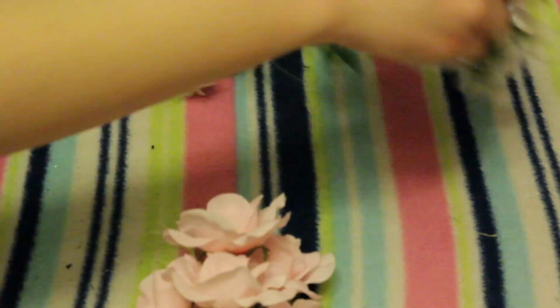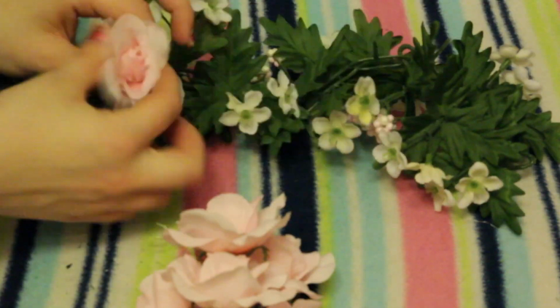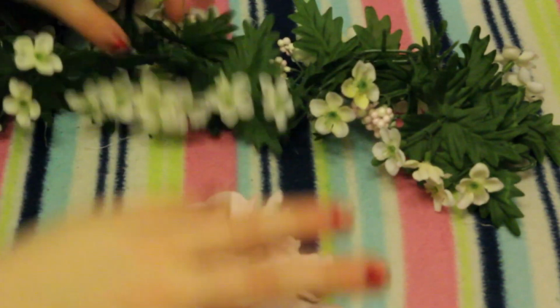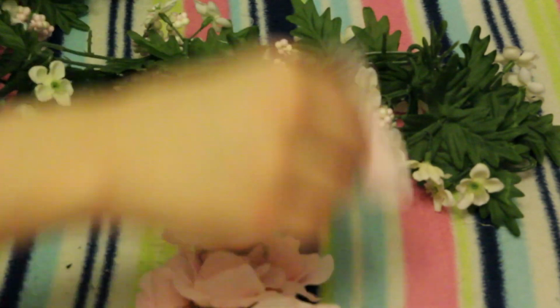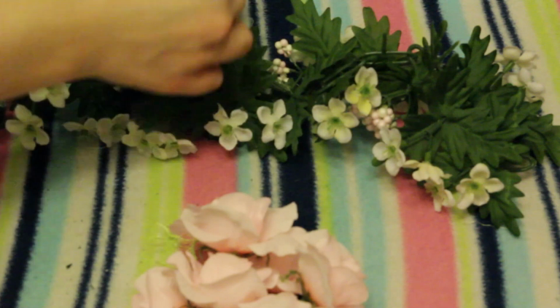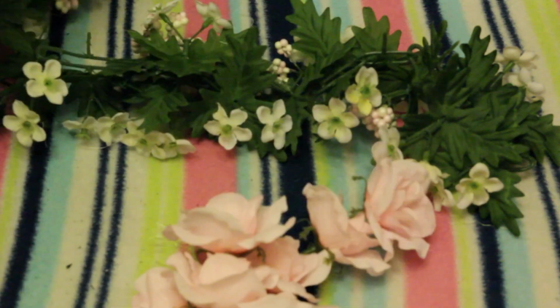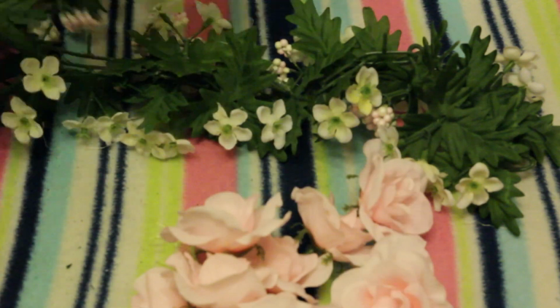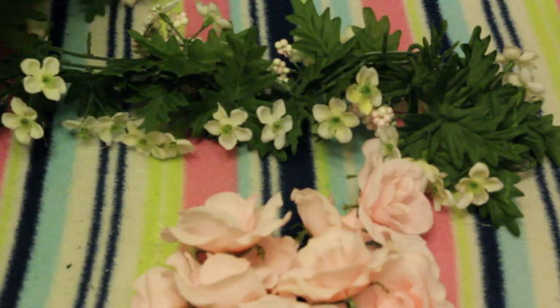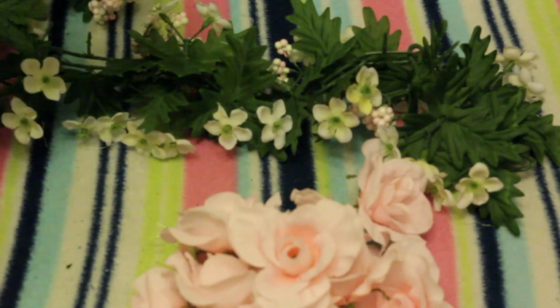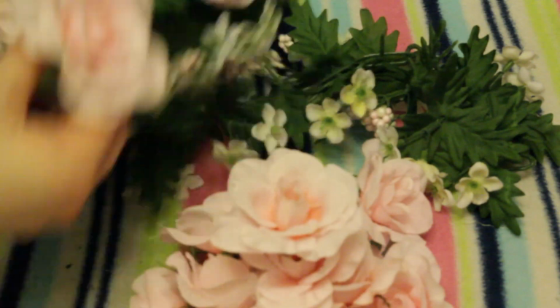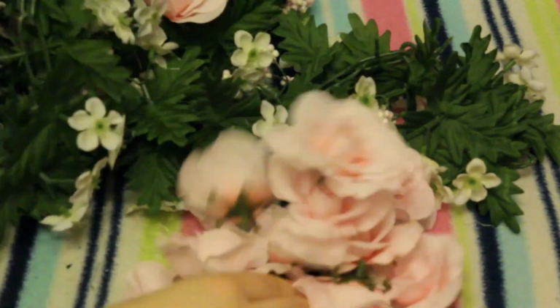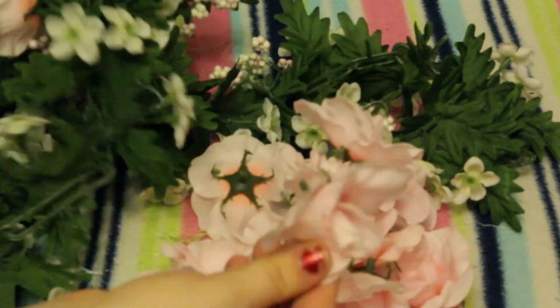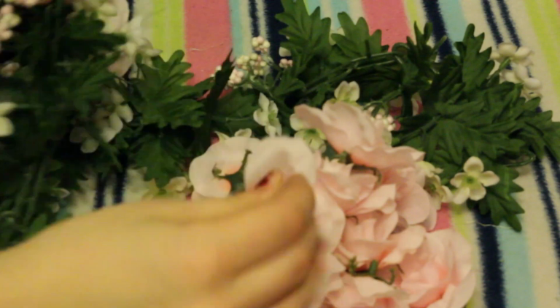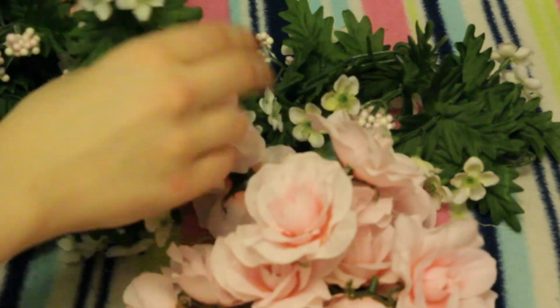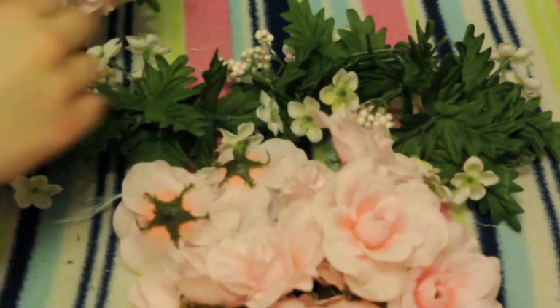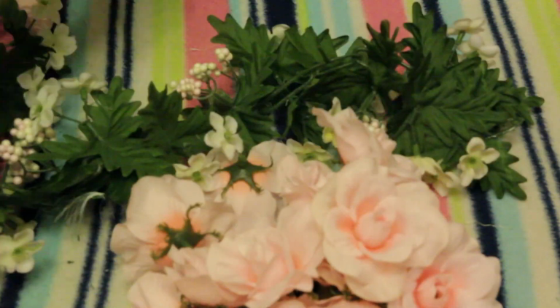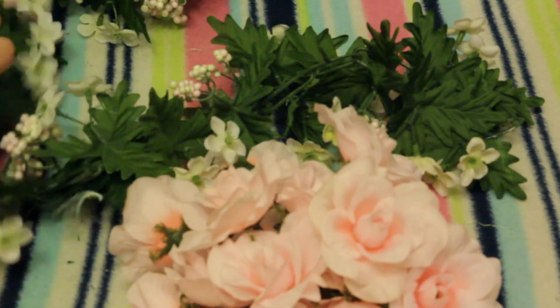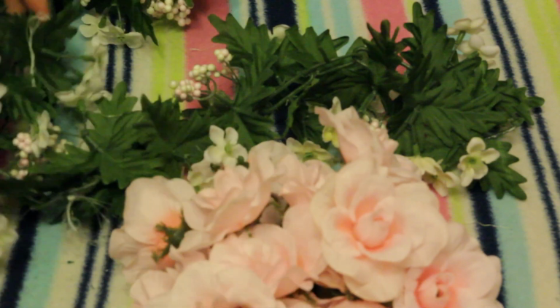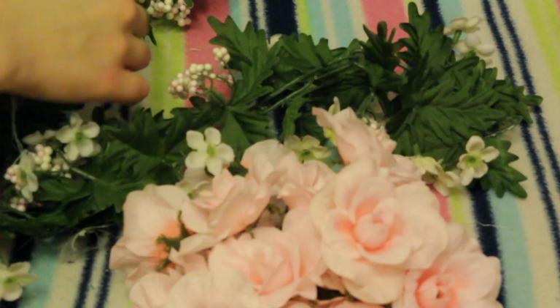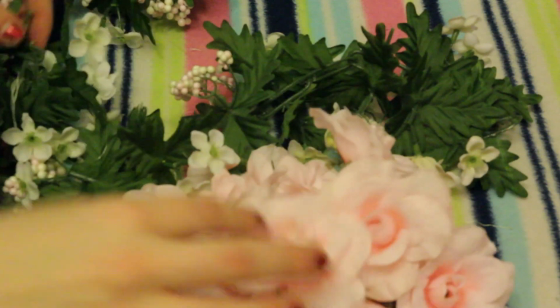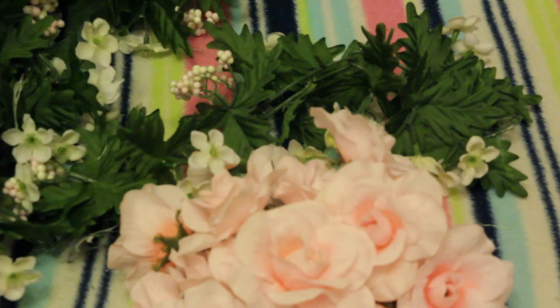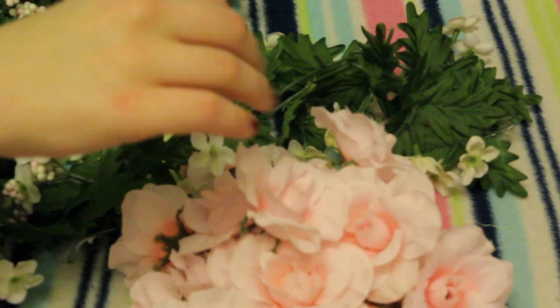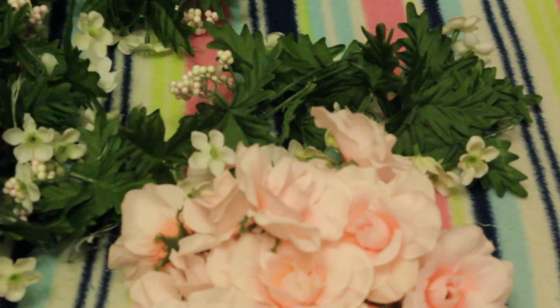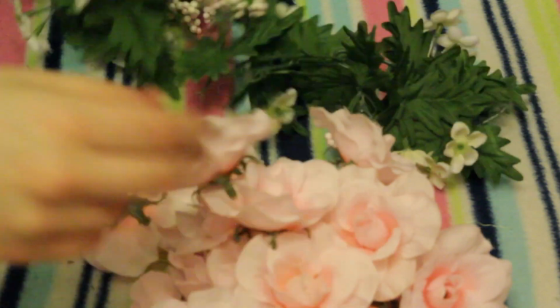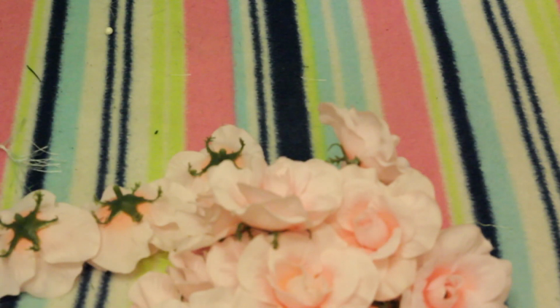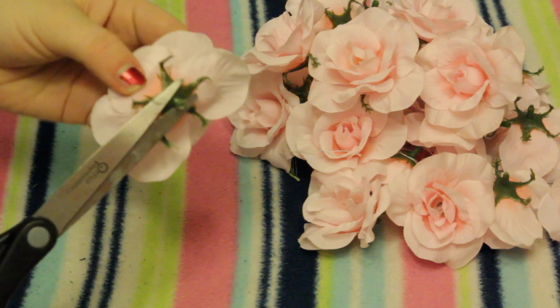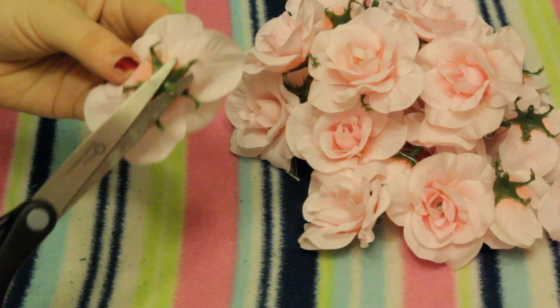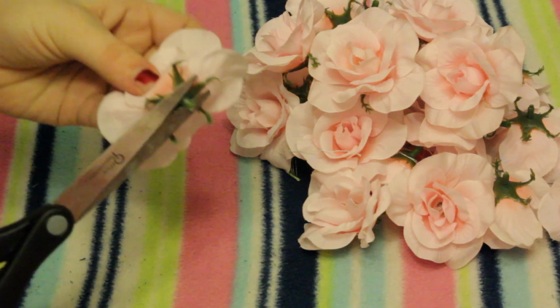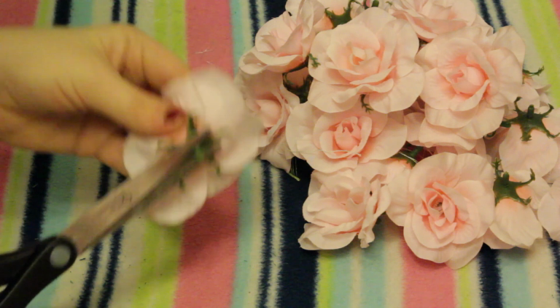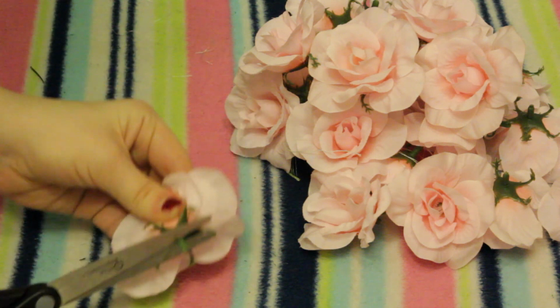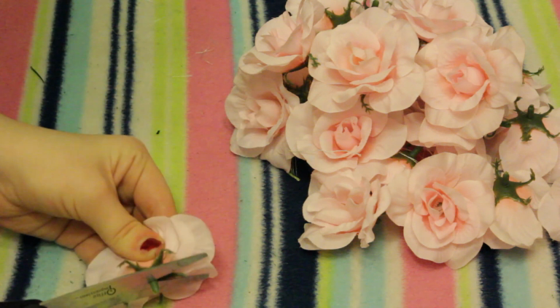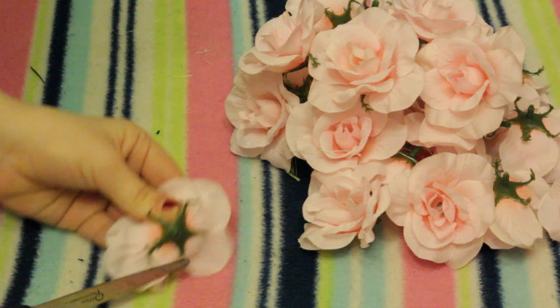Now we're going to pull off the flowers. I got these from Michaels — they're about $12.99 but I really liked them and the set came with a lot. You can use whatever flowers you like. Once you have your flowers, just cut the ends off of each one.